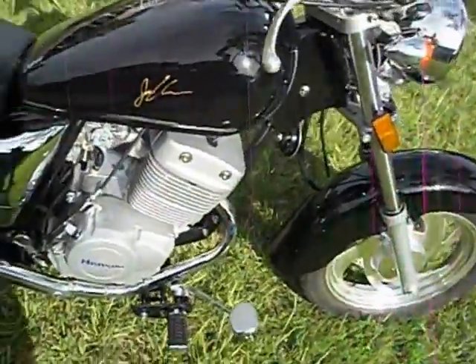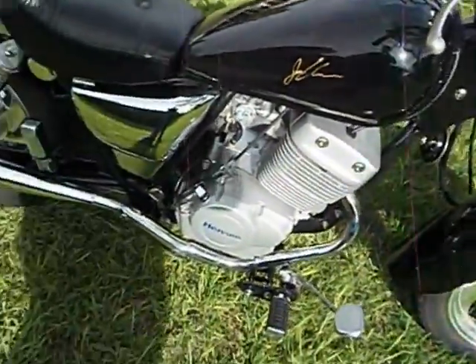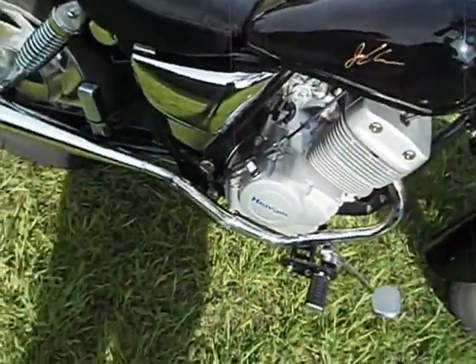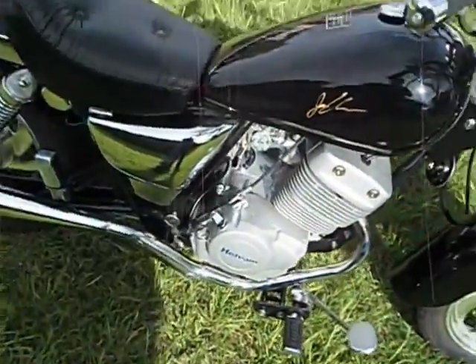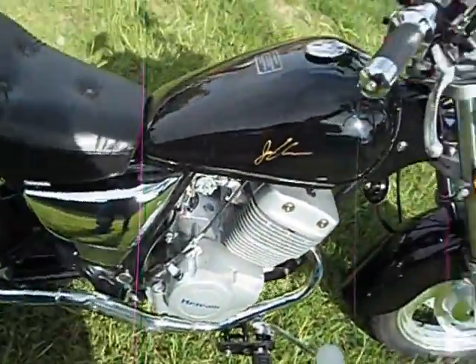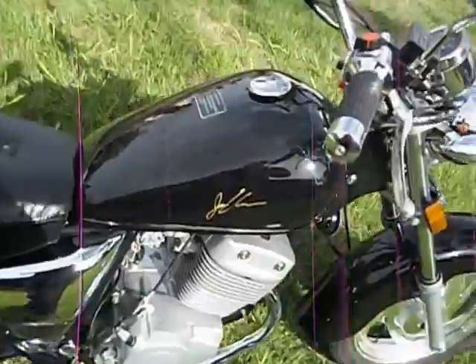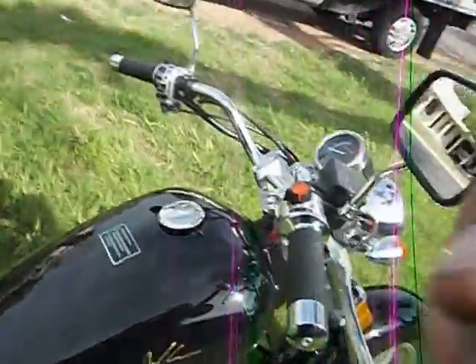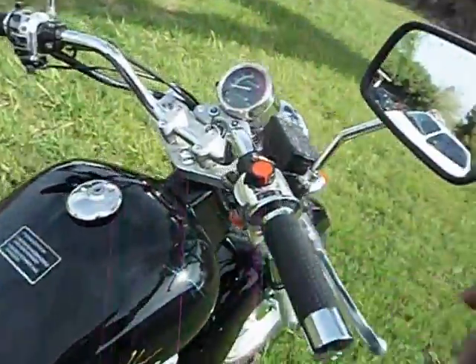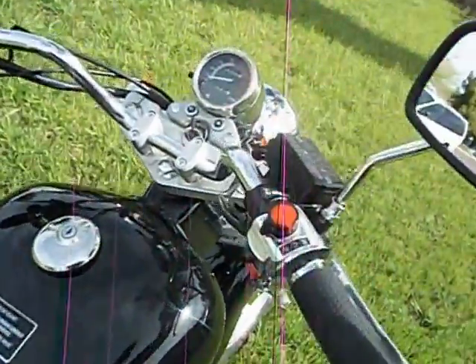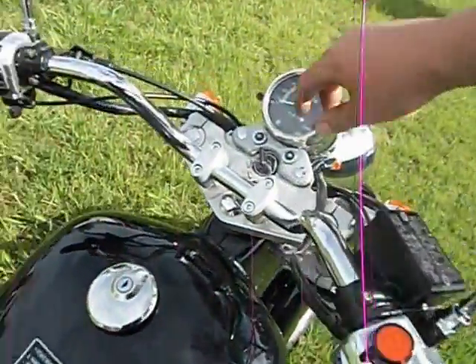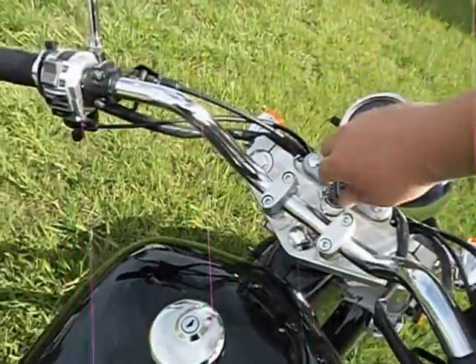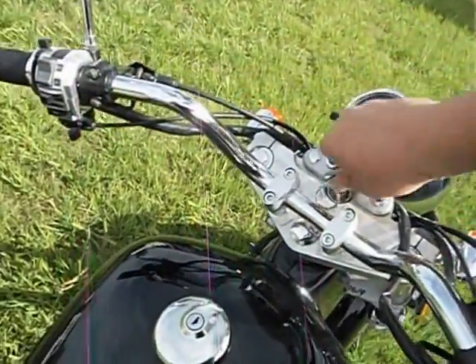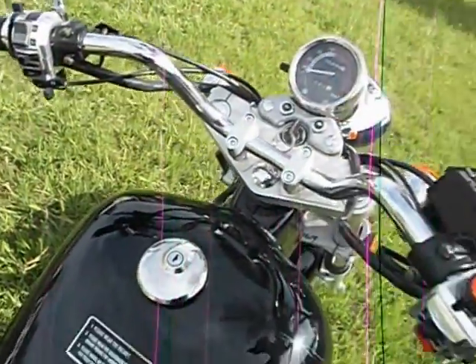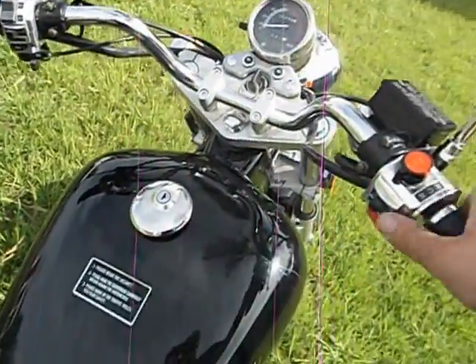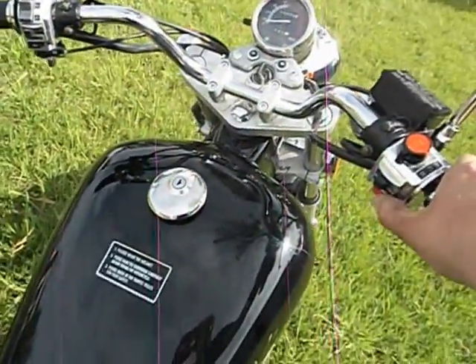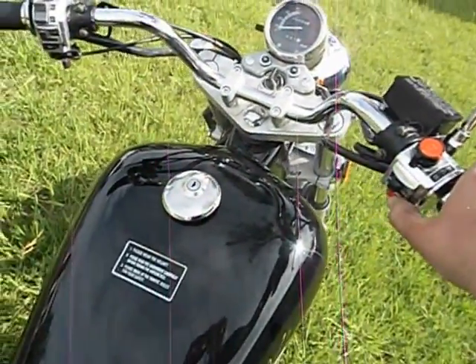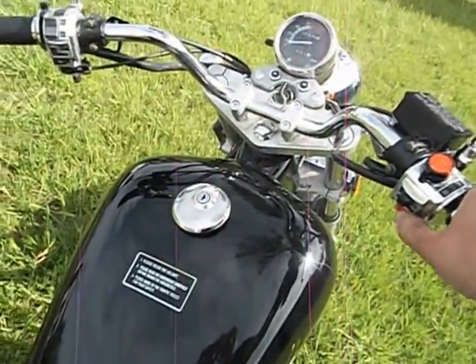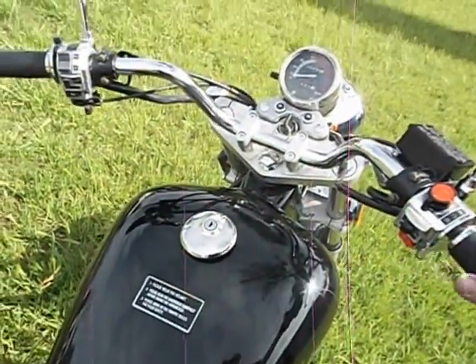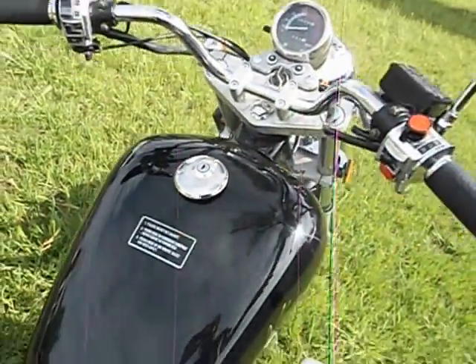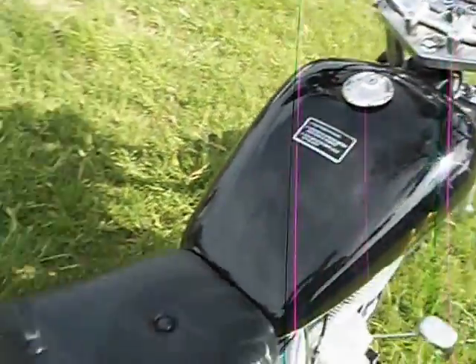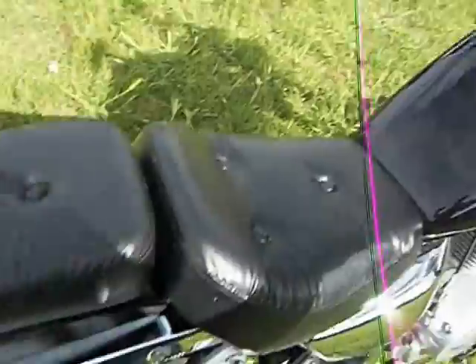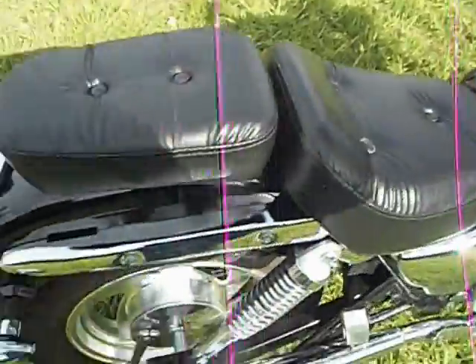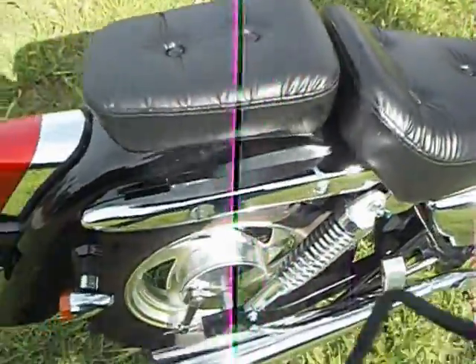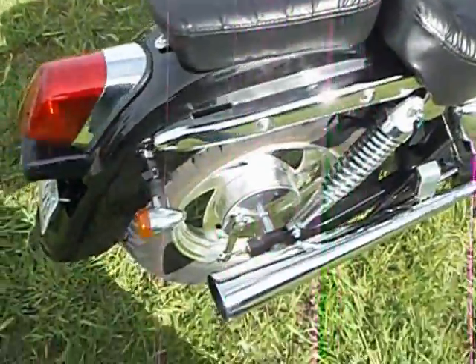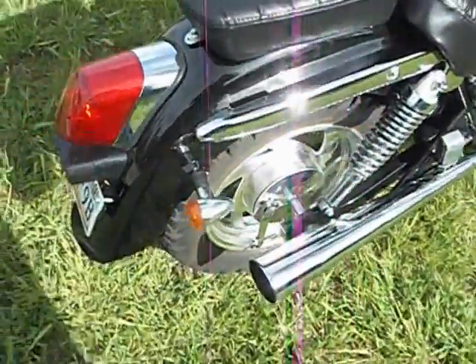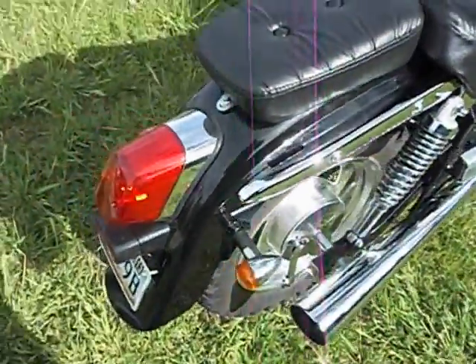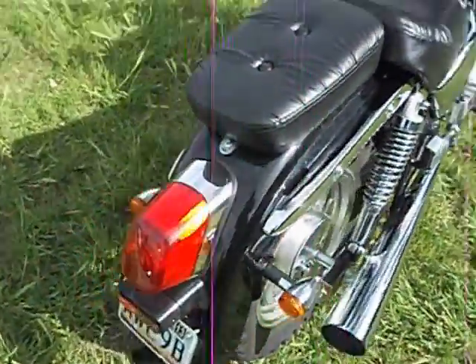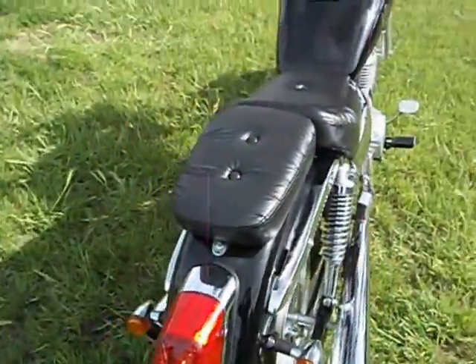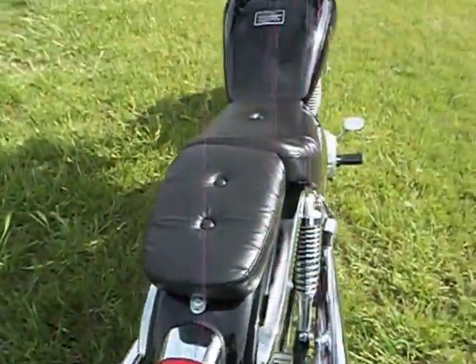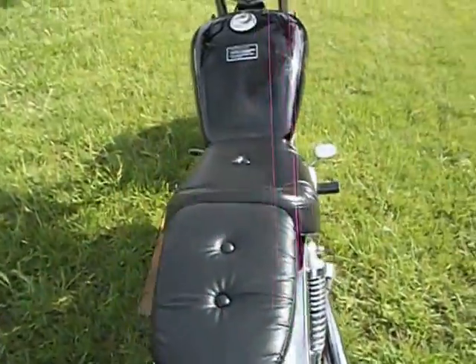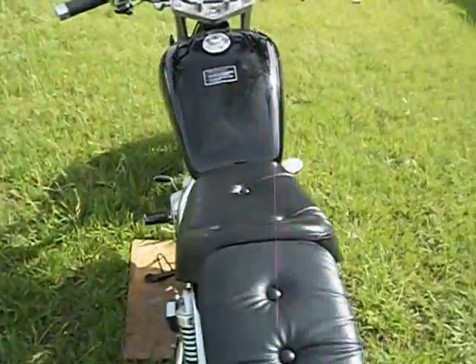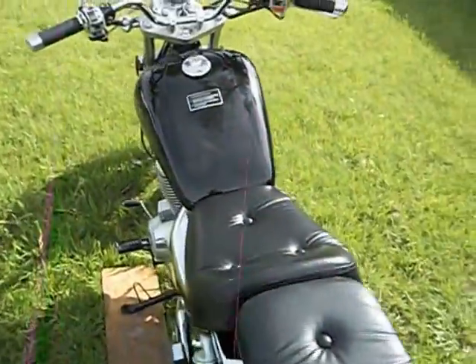Tires hold there, everything functions exactly as it should. The bike has just run through emissions and passed.